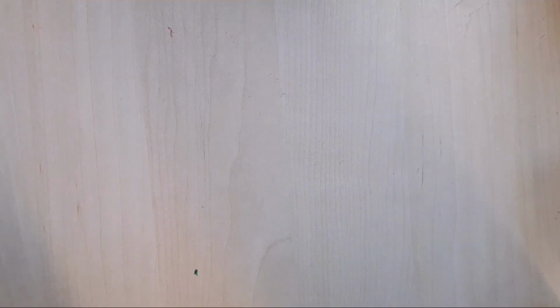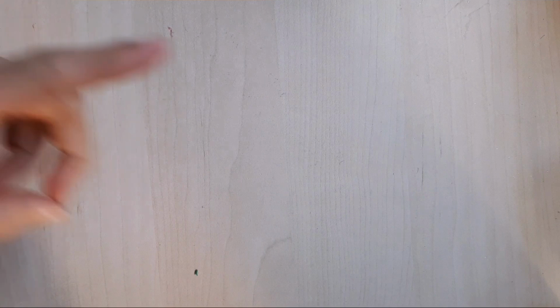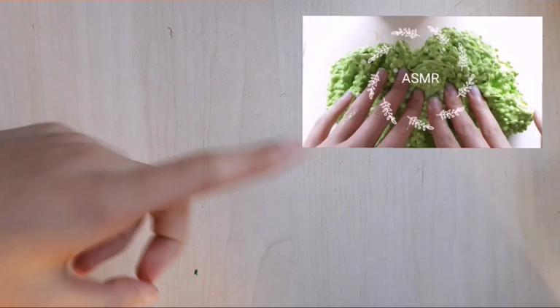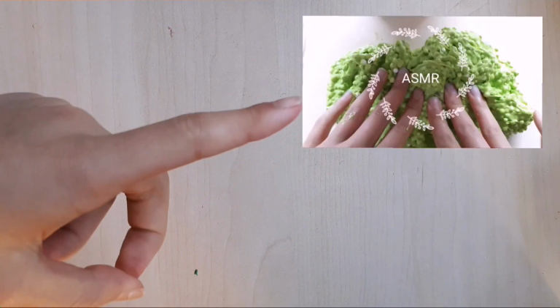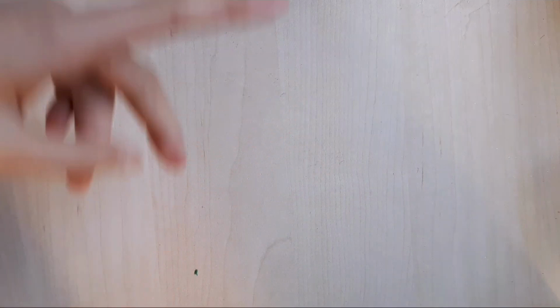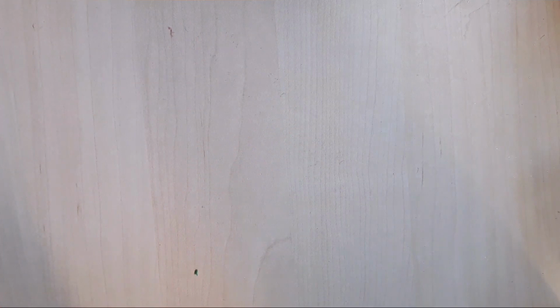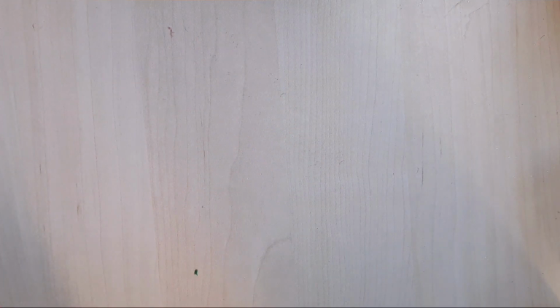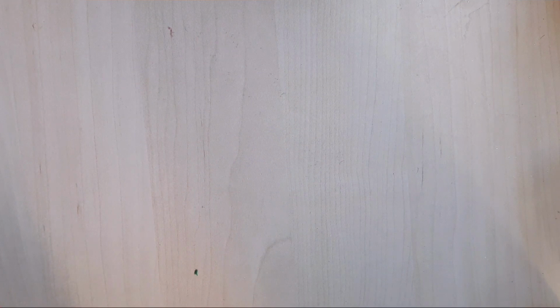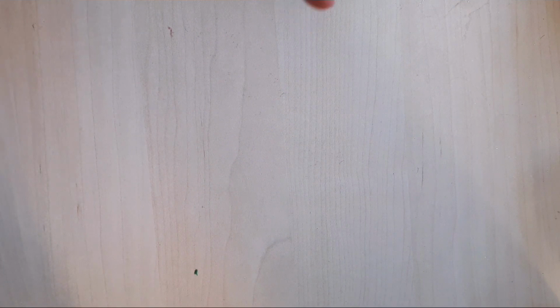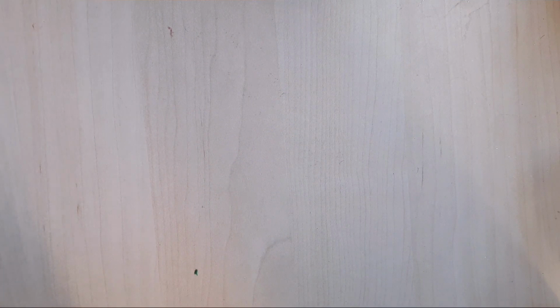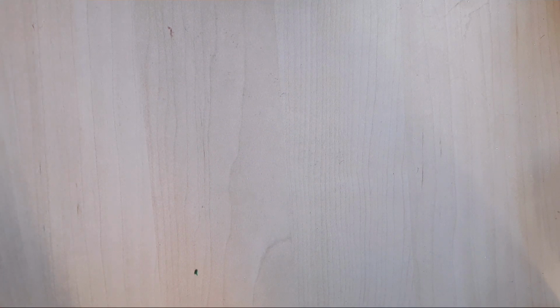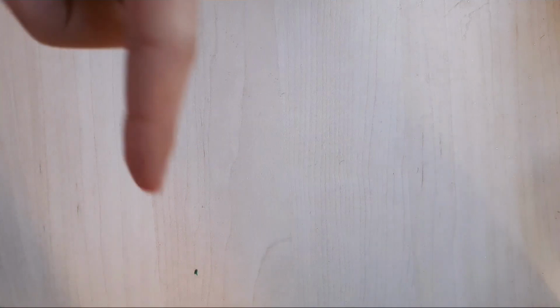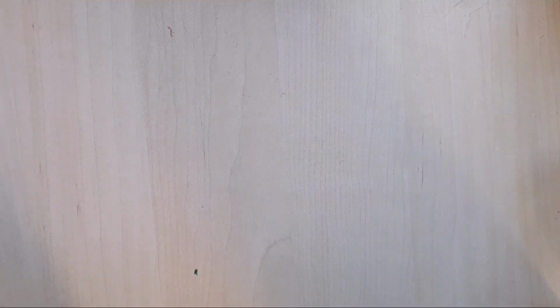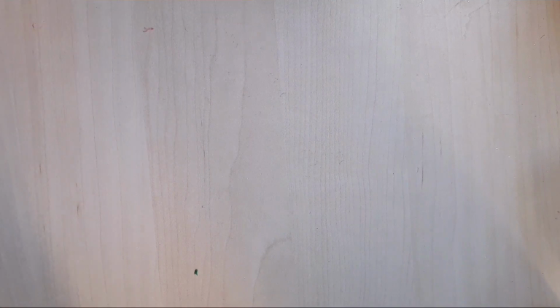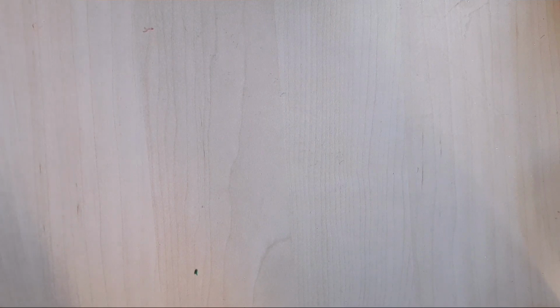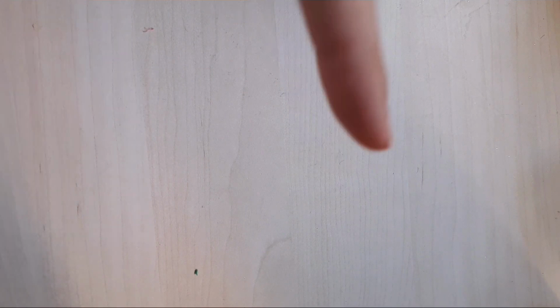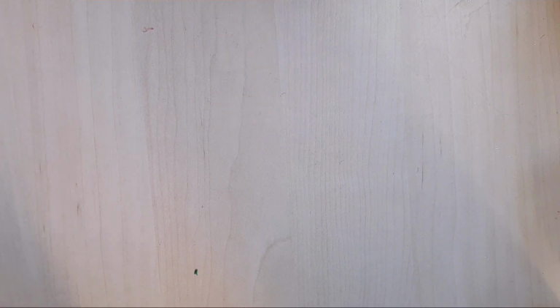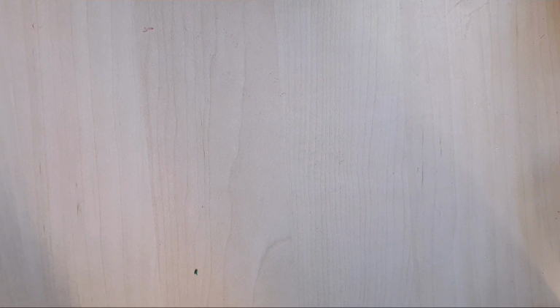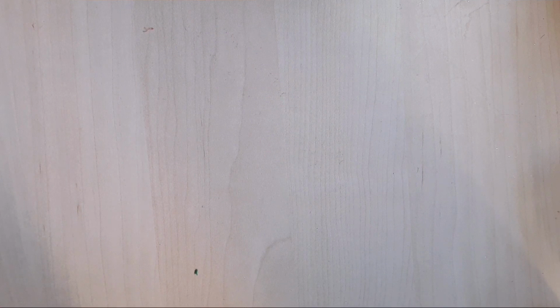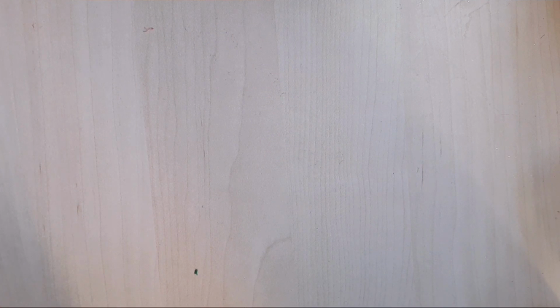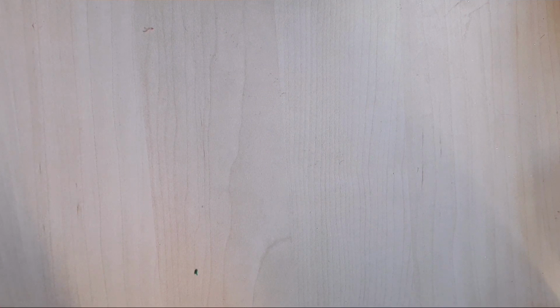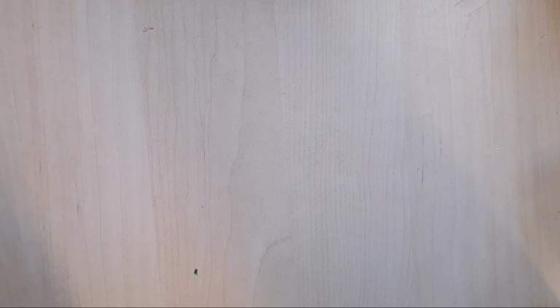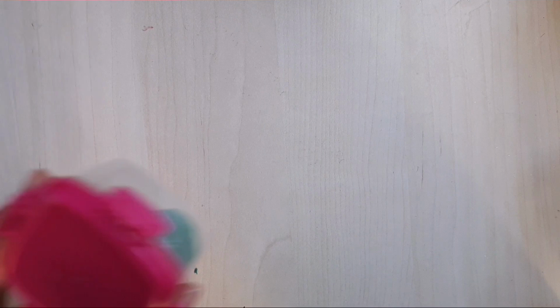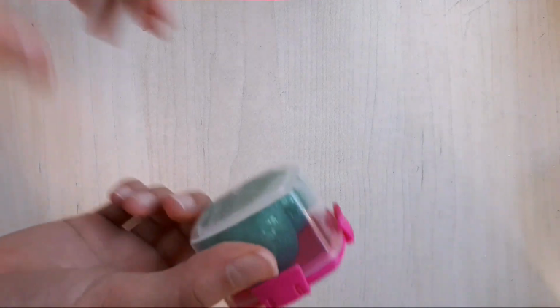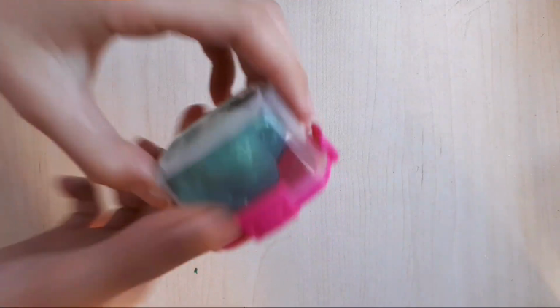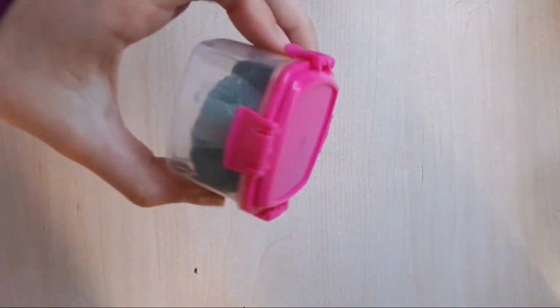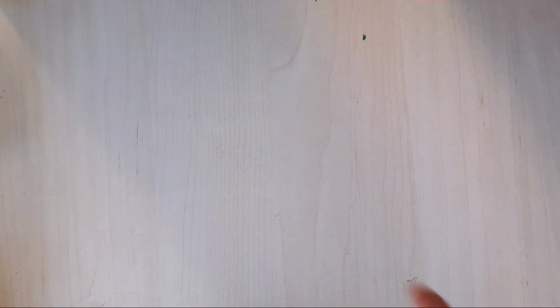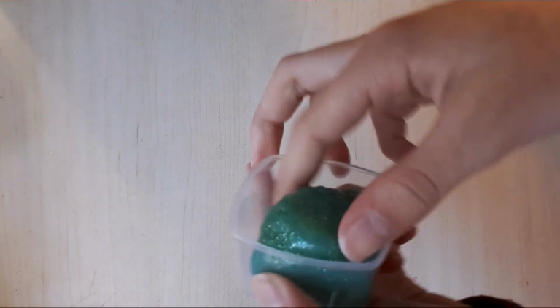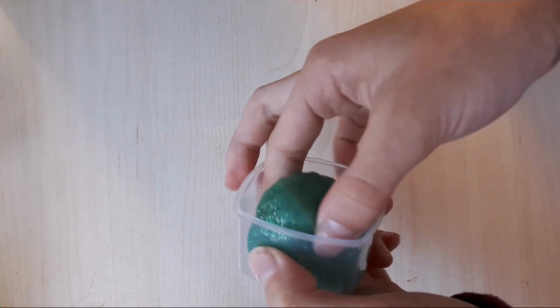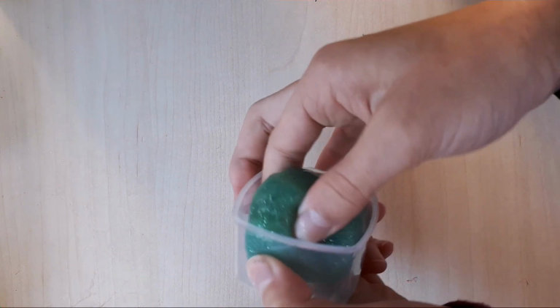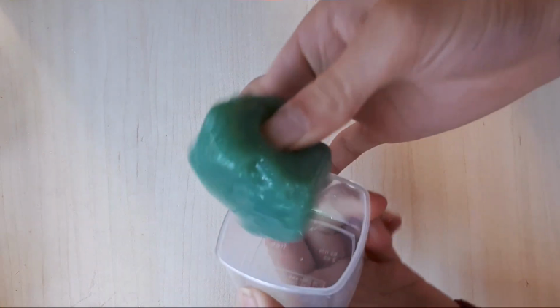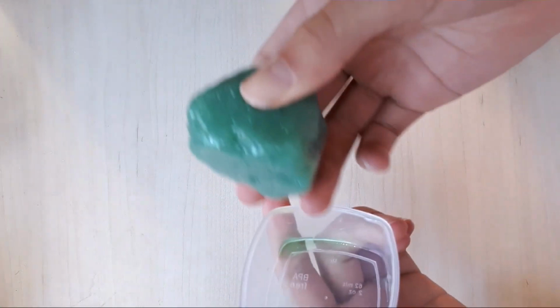I used that in a previous video, so if you want to go check that out, it'll be a link in the description down below. It was just like an ASMR of me playing with it. The next slime is this slime — thank goodness it doesn't smell bad, but it's really watery and just not fun.